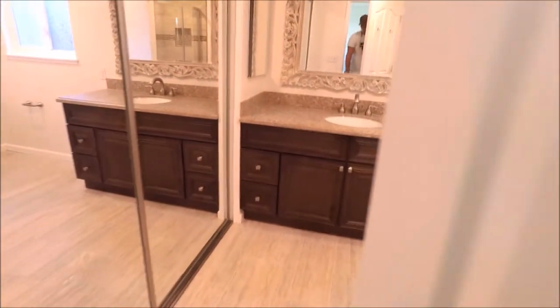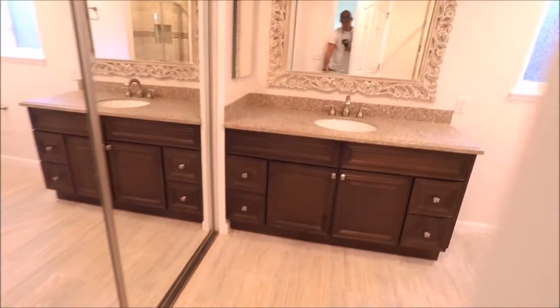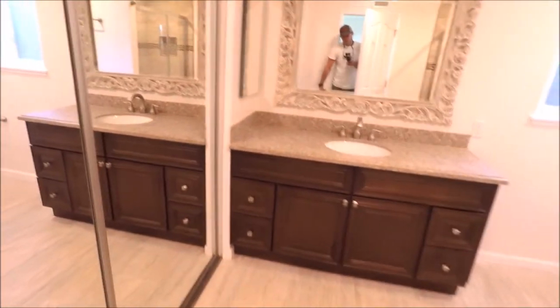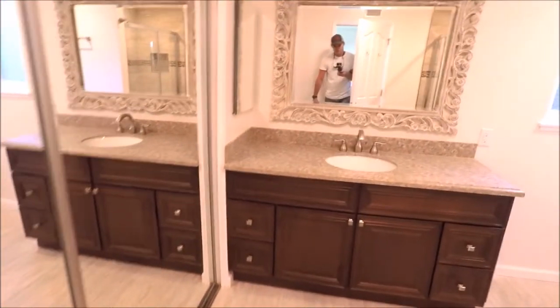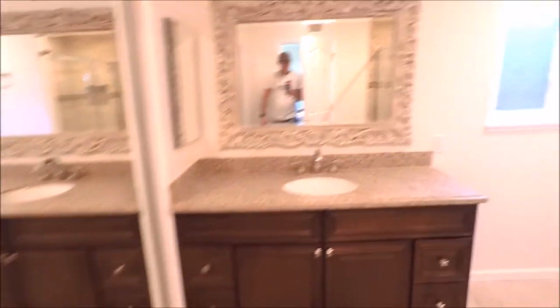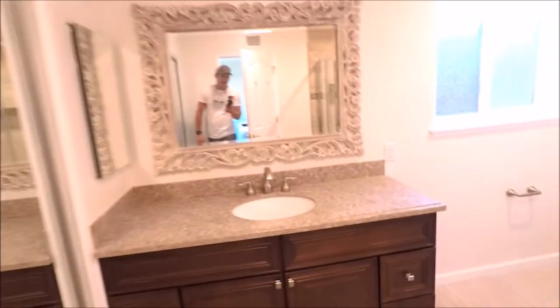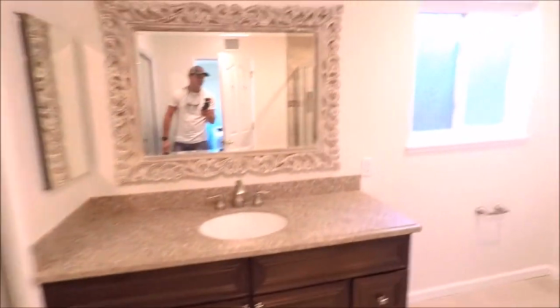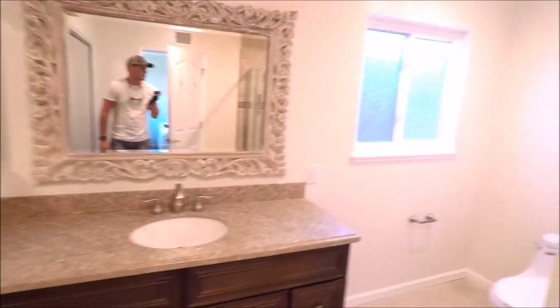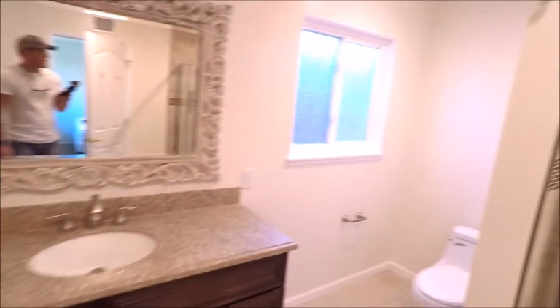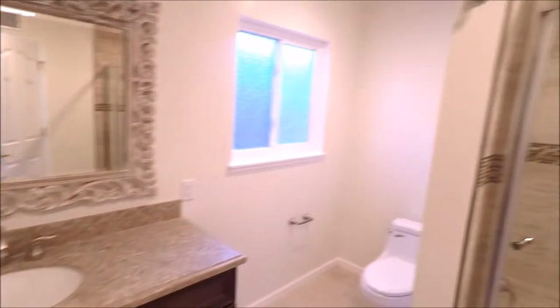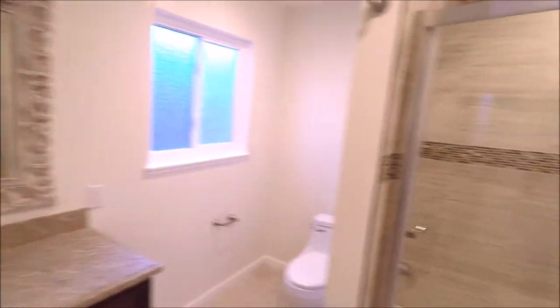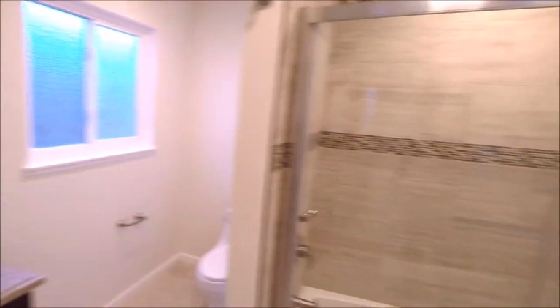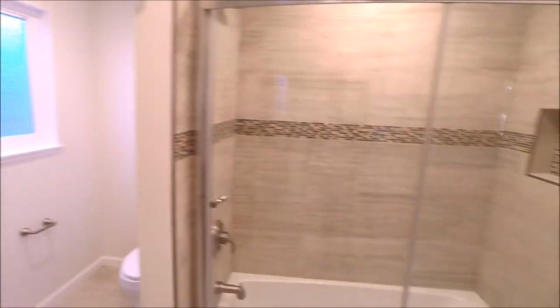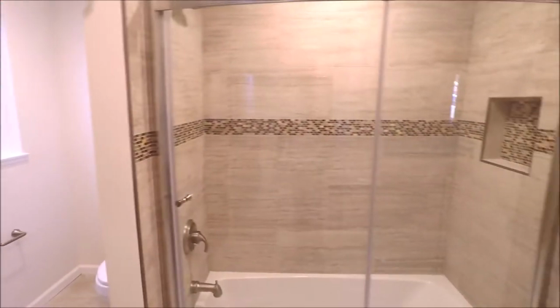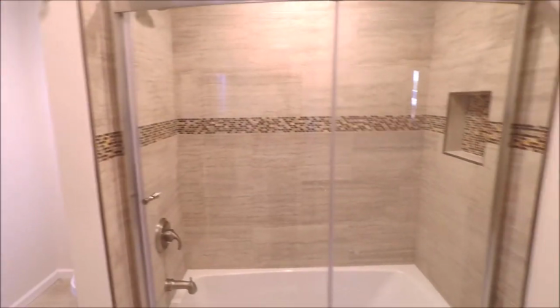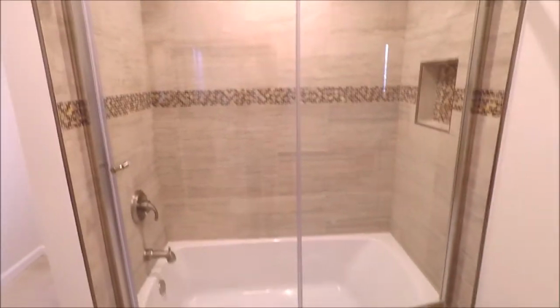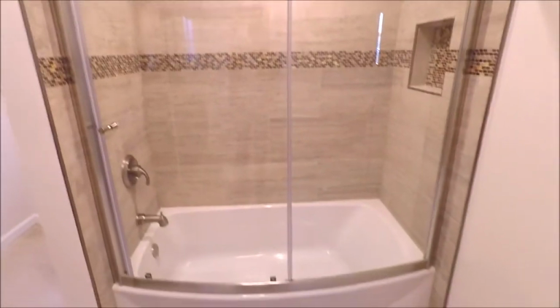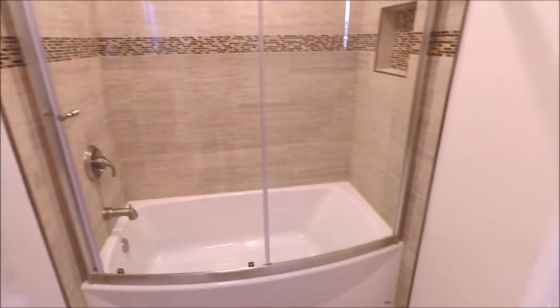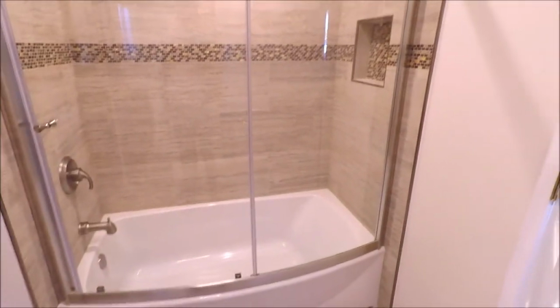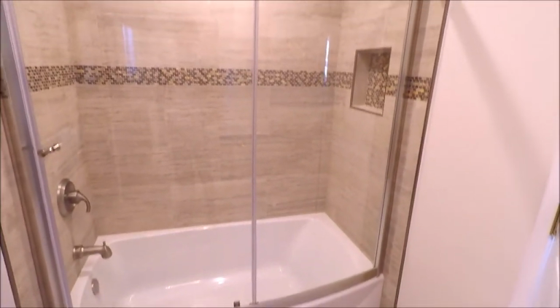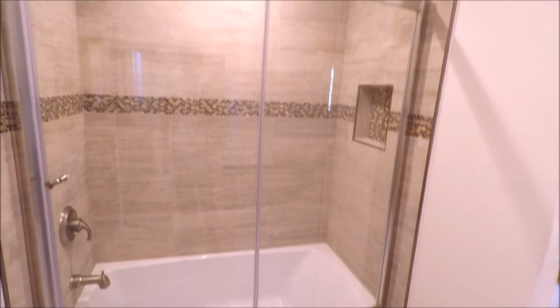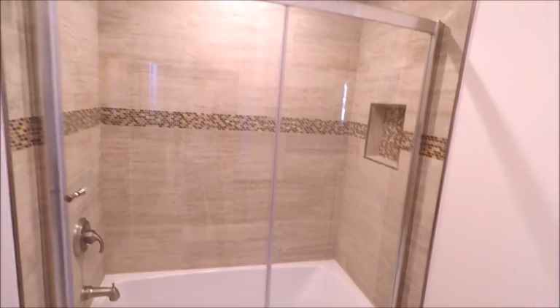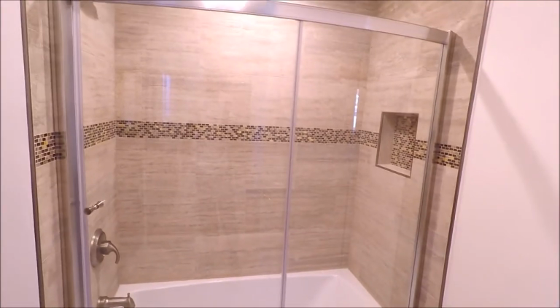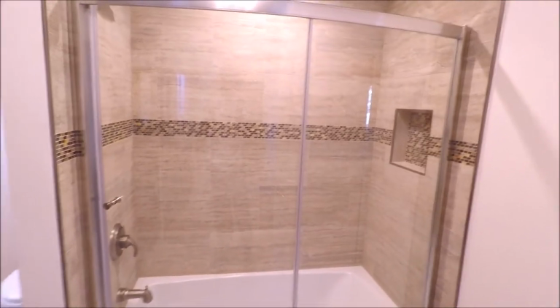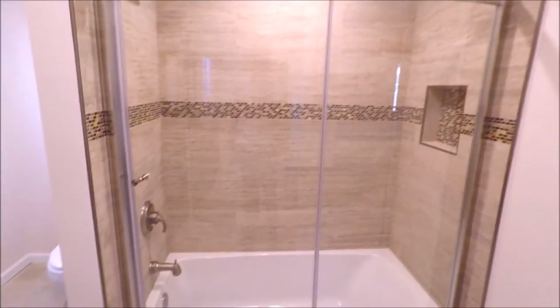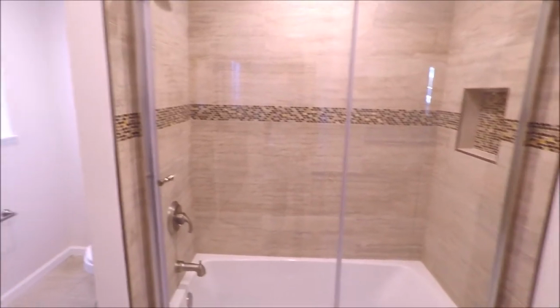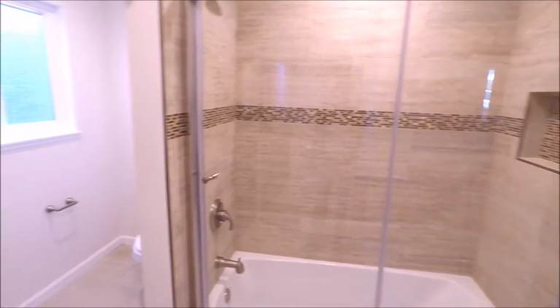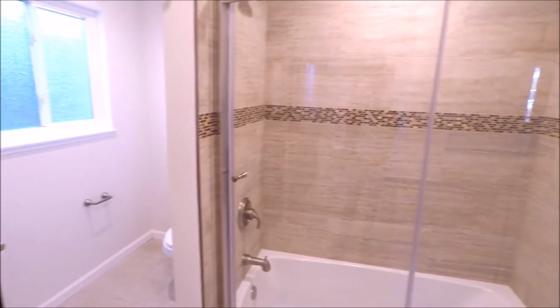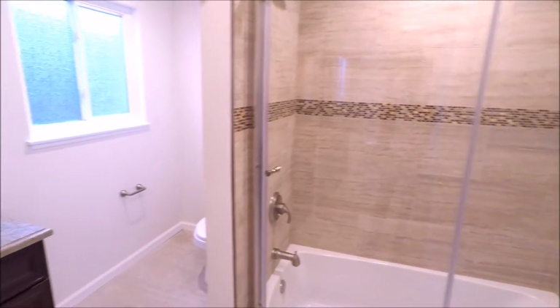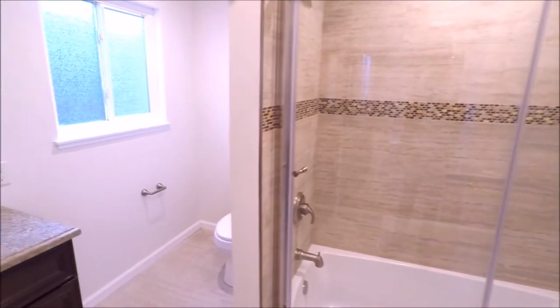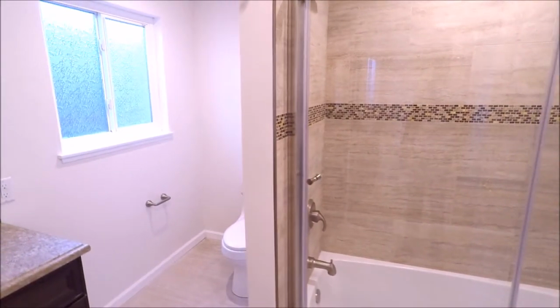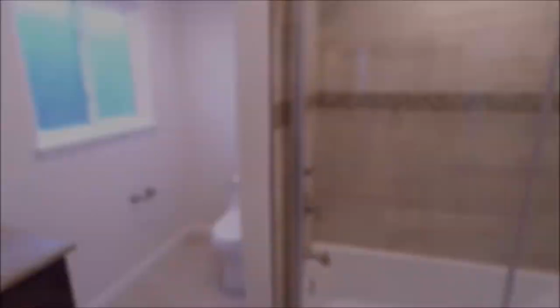What's up guys, welcome to Bath and Shower Tile Ideas episode 11. Let's show you some before and after photos and then we'll talk about what material we used for this bathroom remodel and shower build.